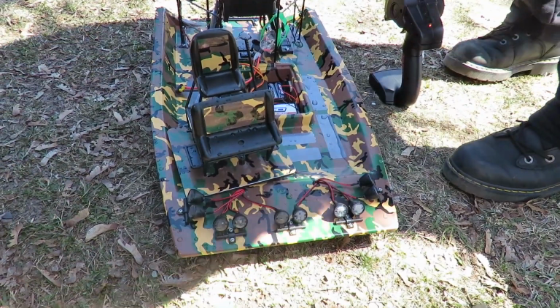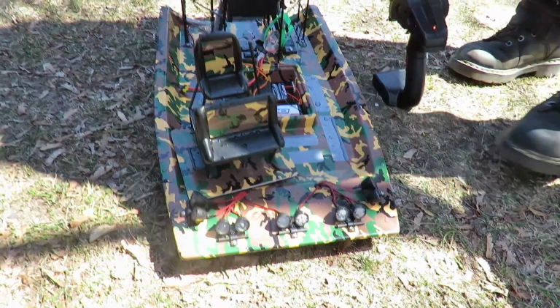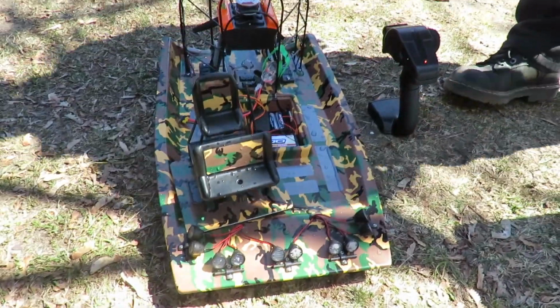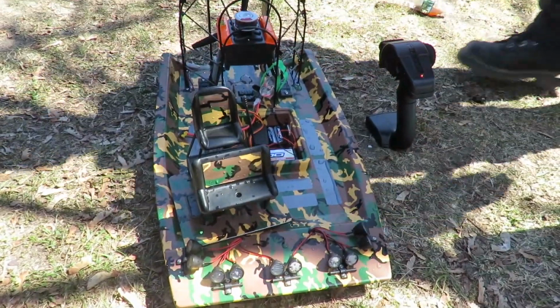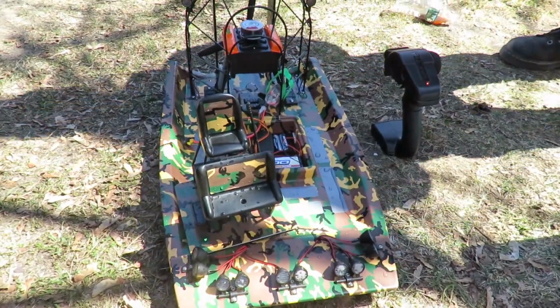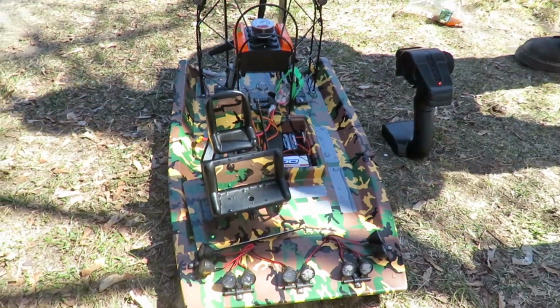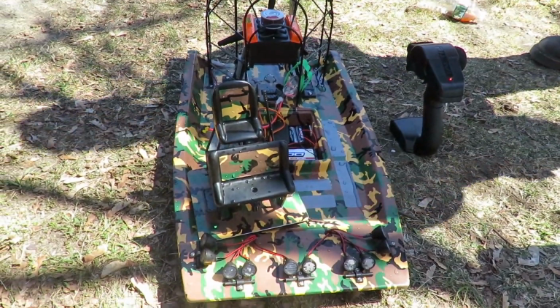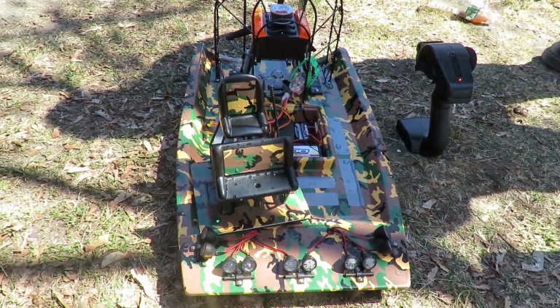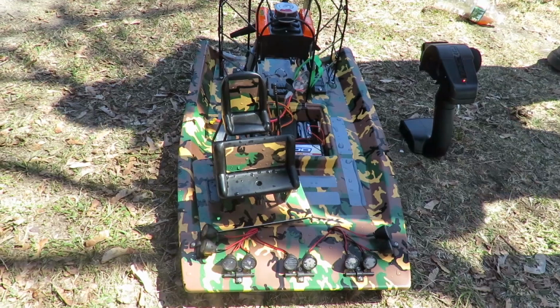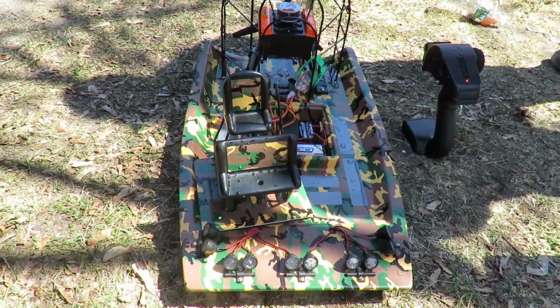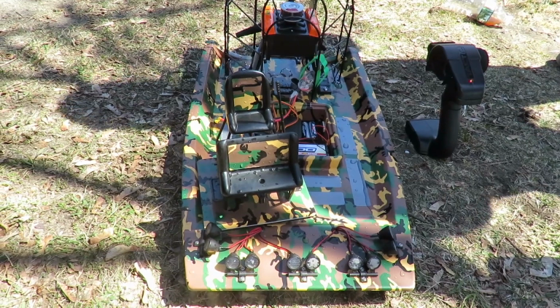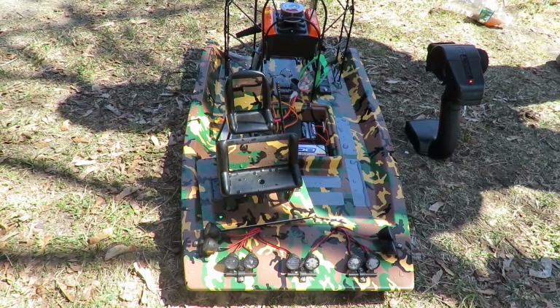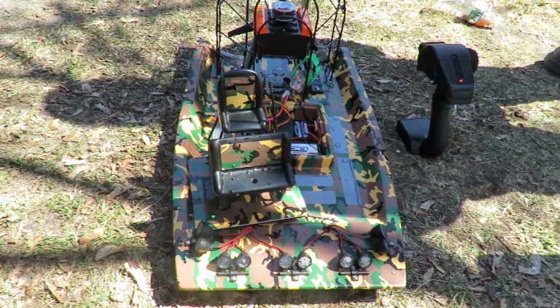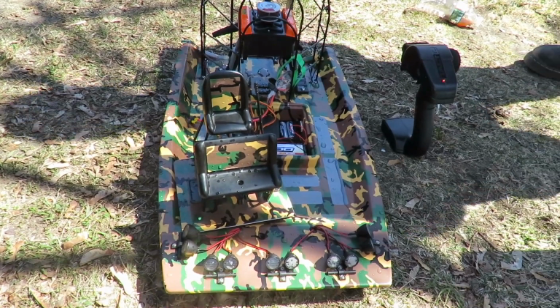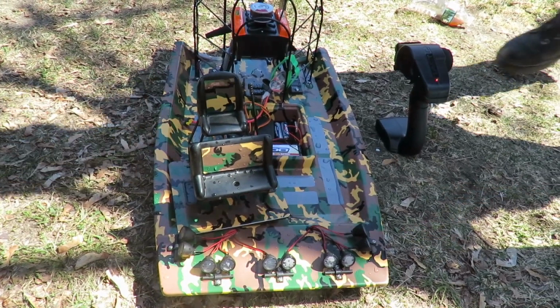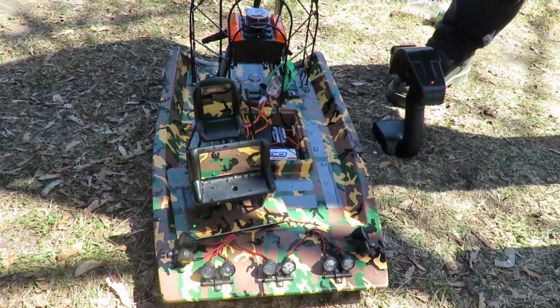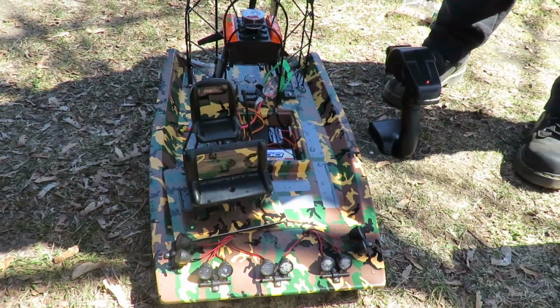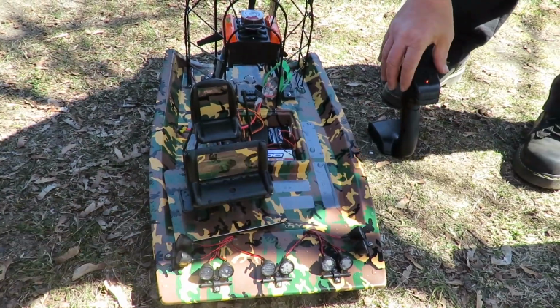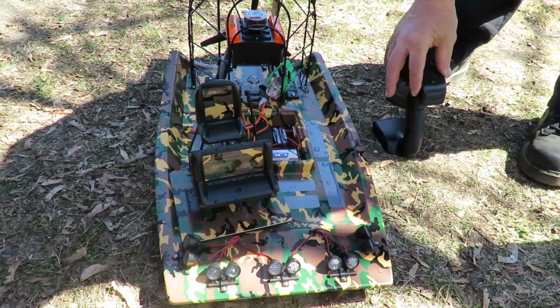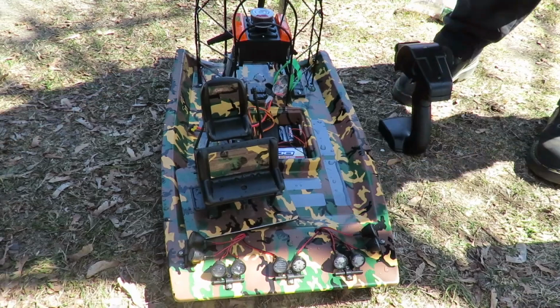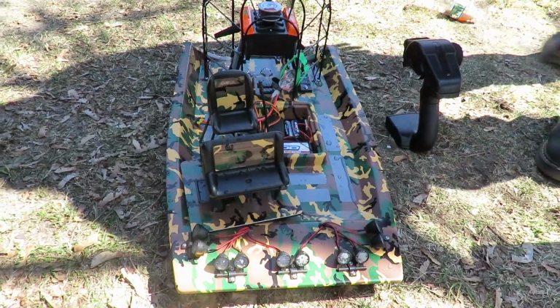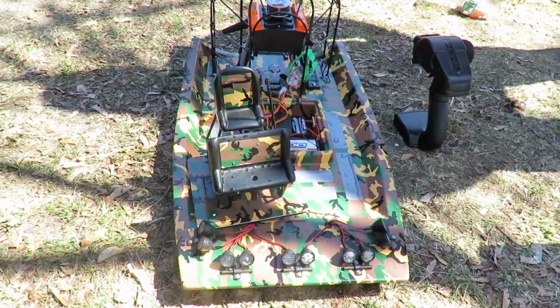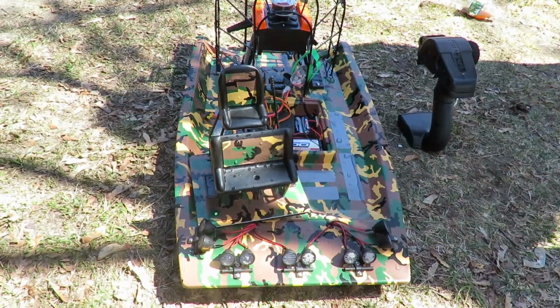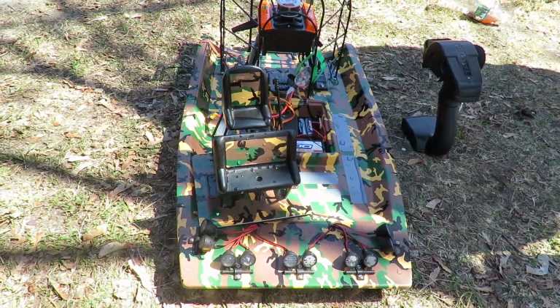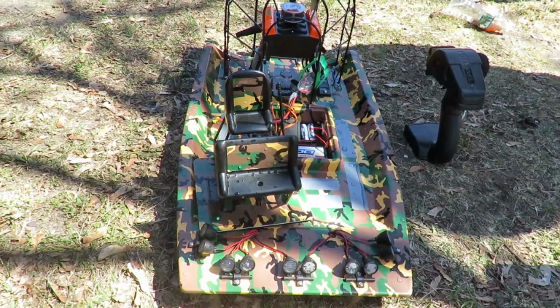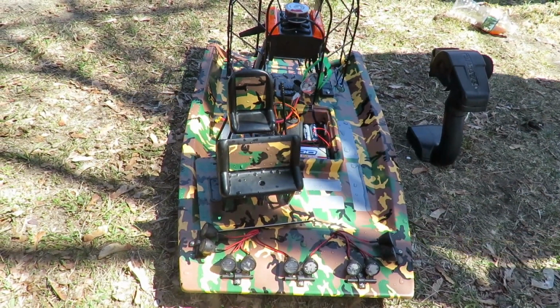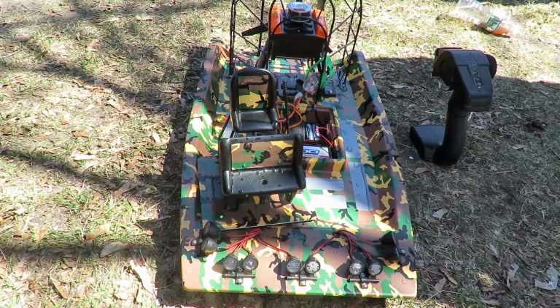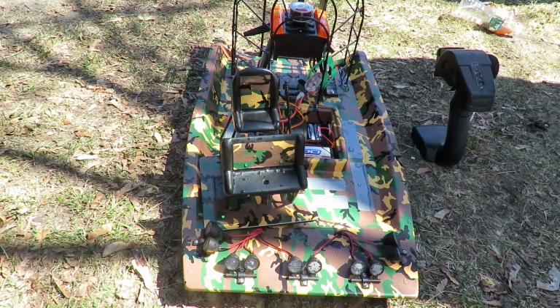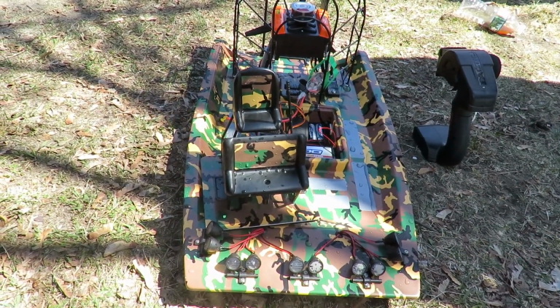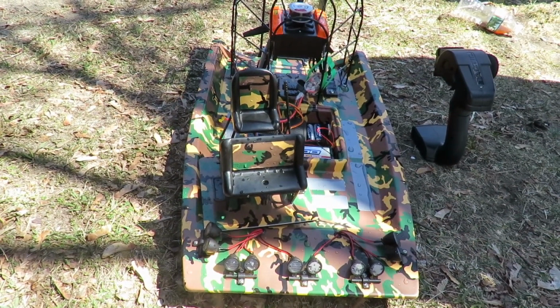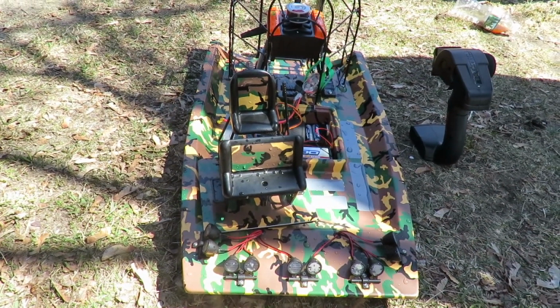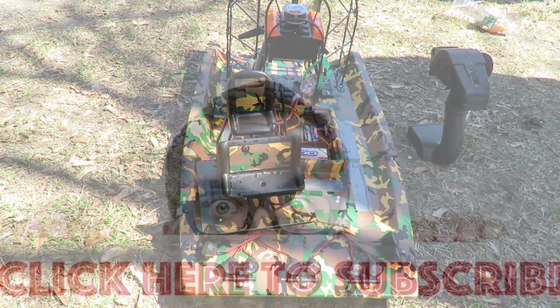Overall, for our first impressions of the Cajun Commander airboat, pretty good. Many thanks to Tim for doing the driving while I filmed. If you liked this video, please do like and subscribe. Thanks for watching.